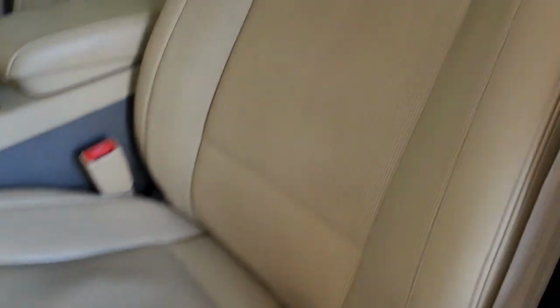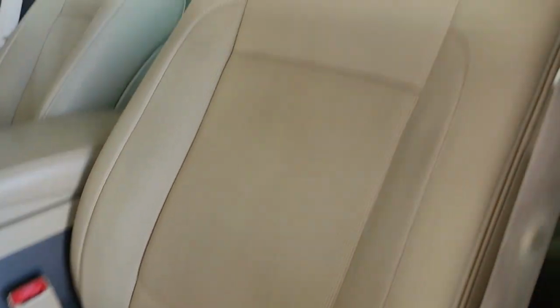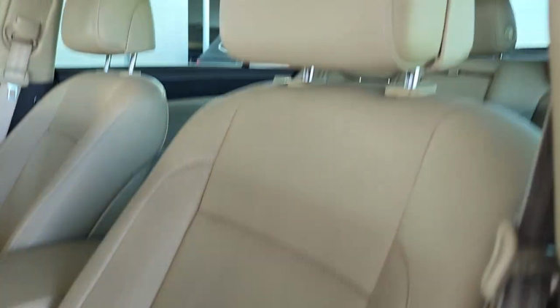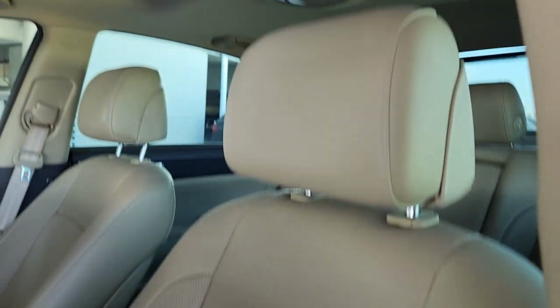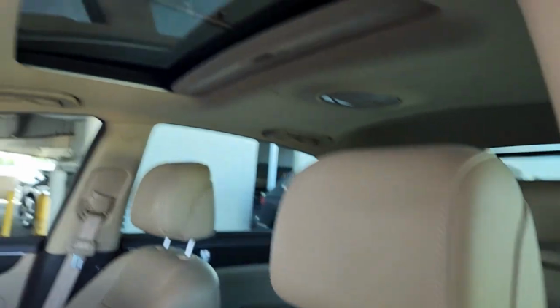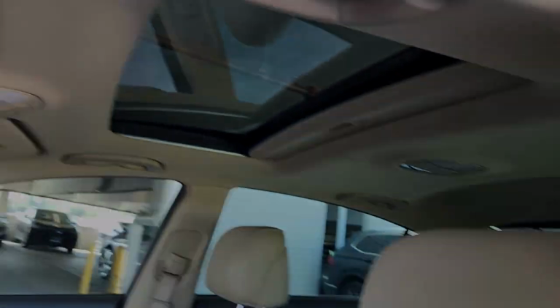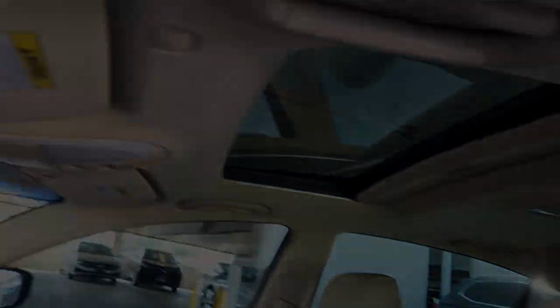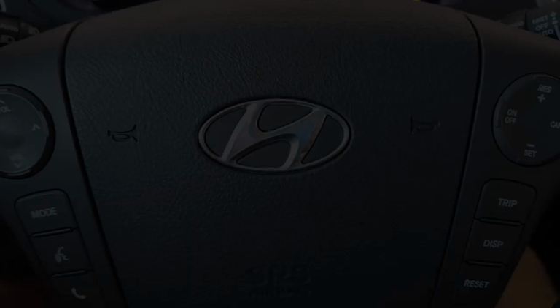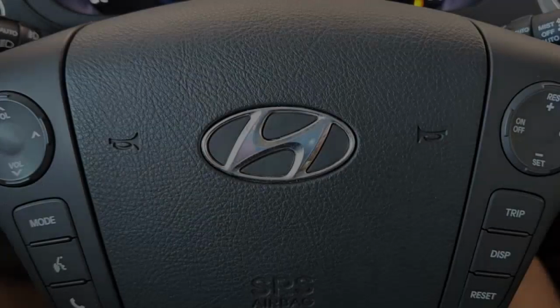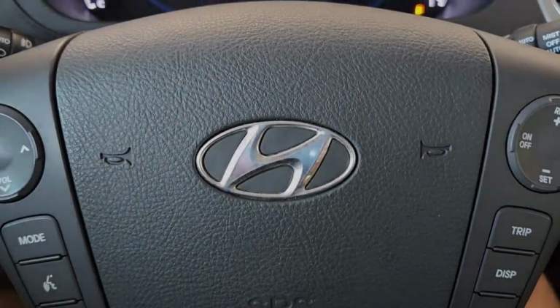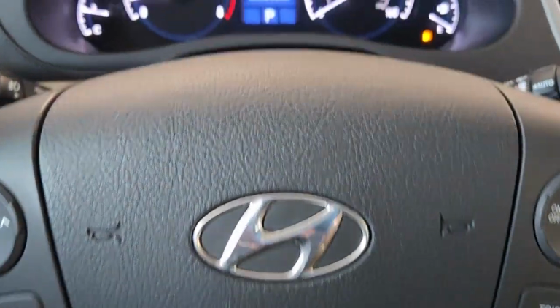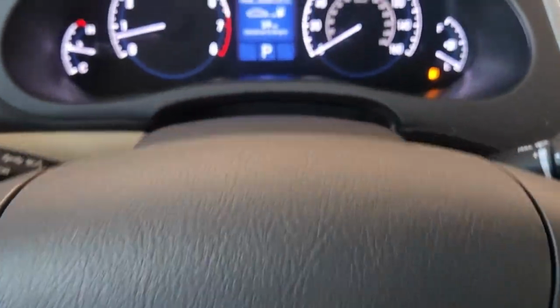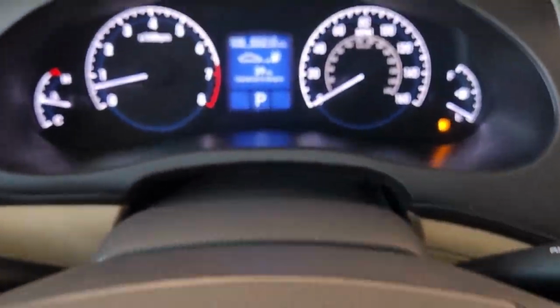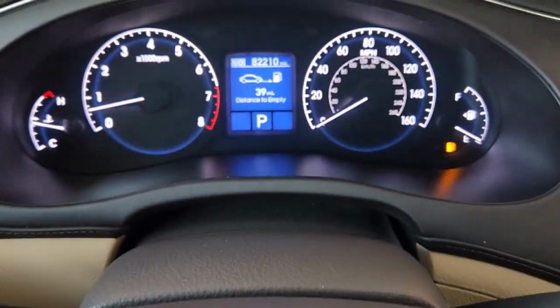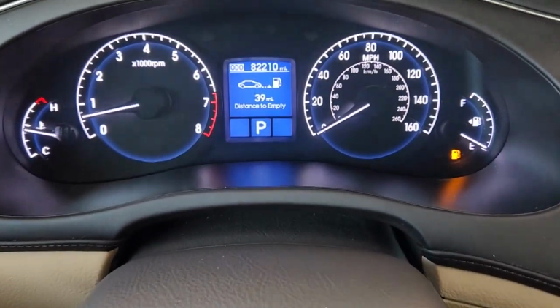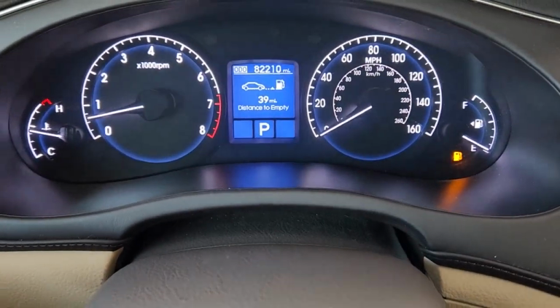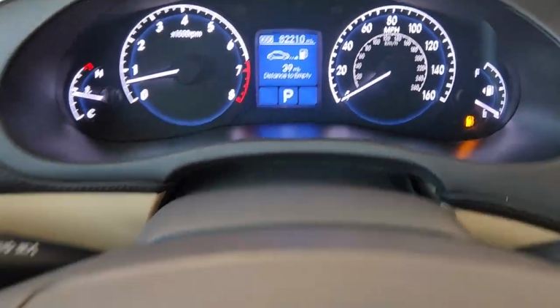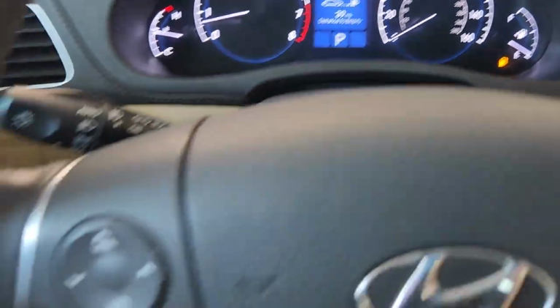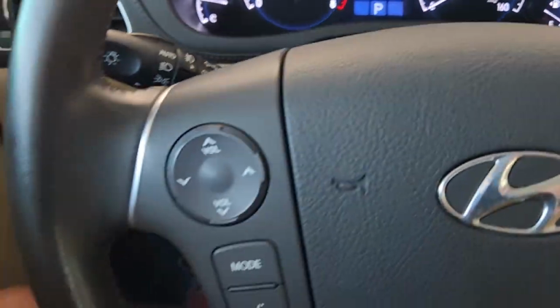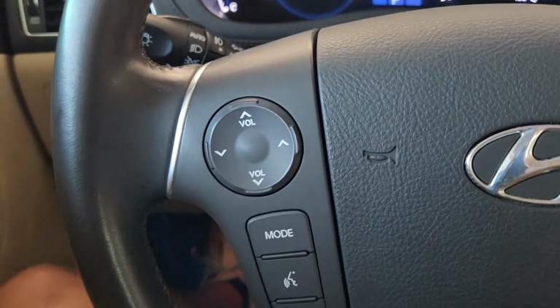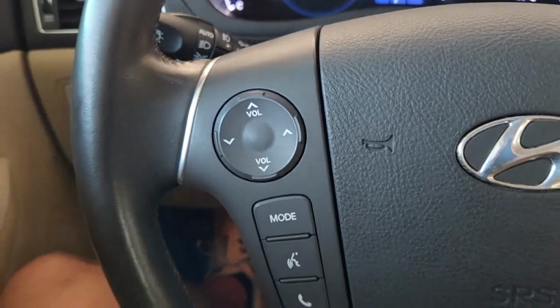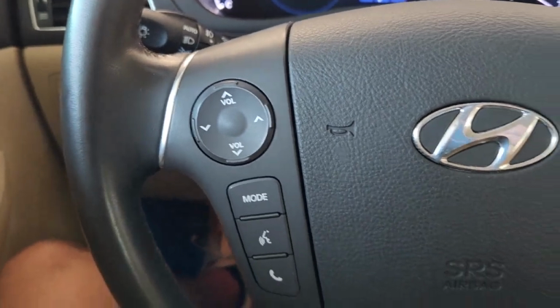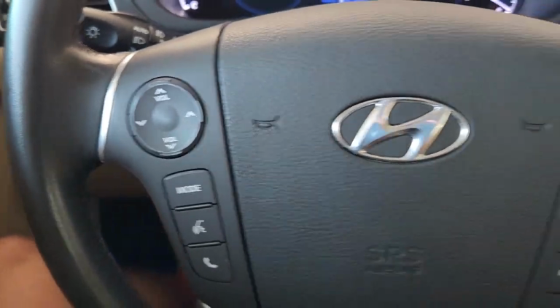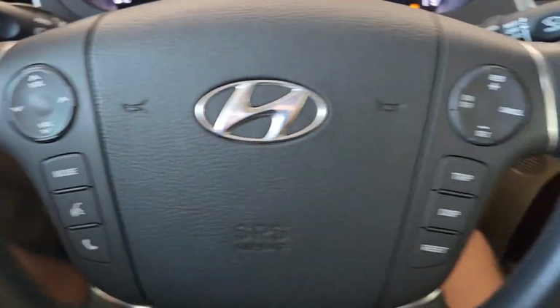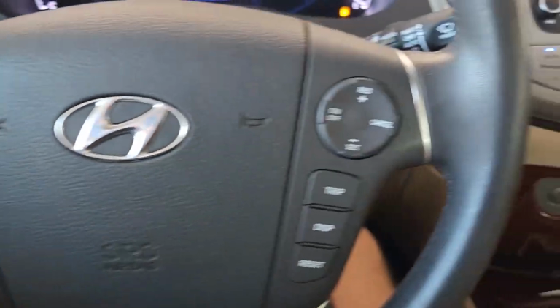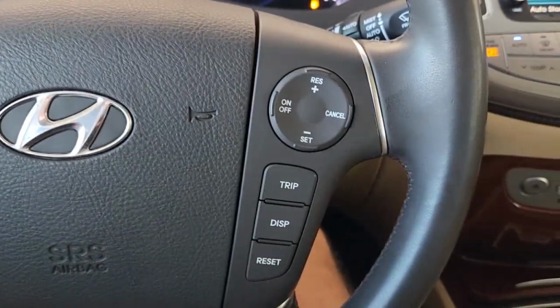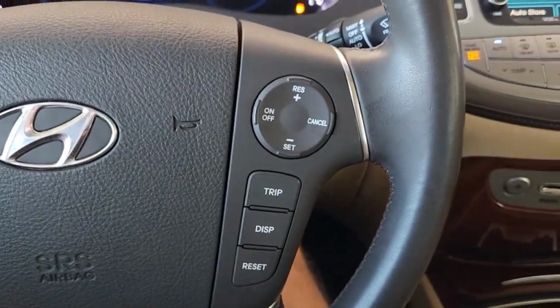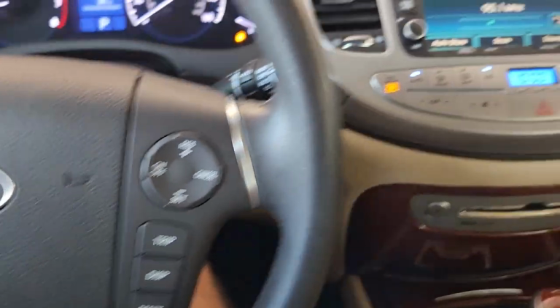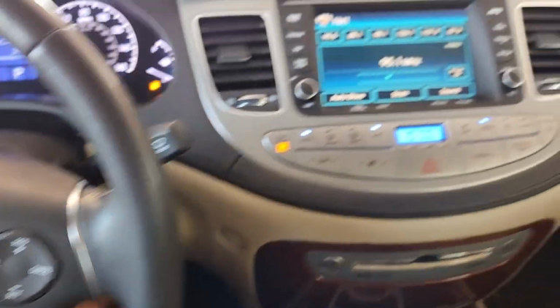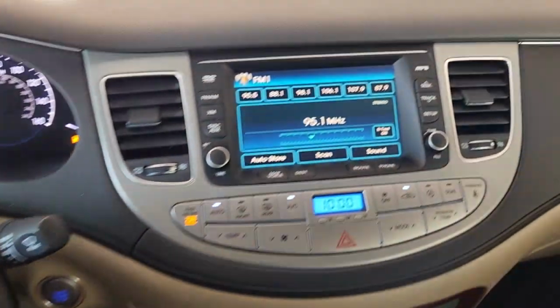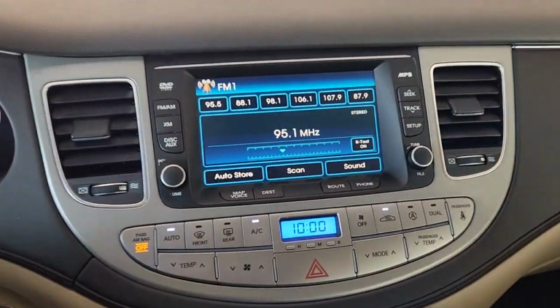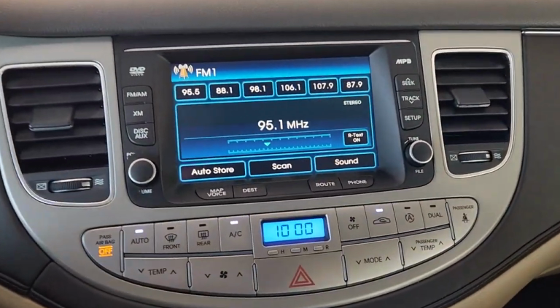Feel inspired every time you take the wheel of this refined Genesis. Treat yourself to a test drive today. Our staff will toss you the keys and give you an outstanding customer experience.